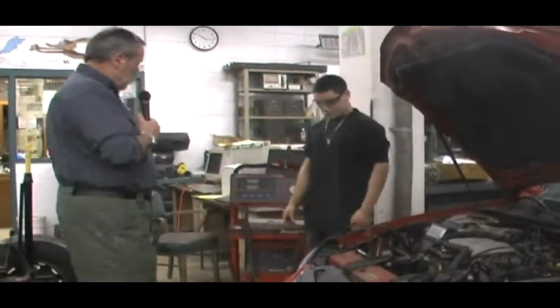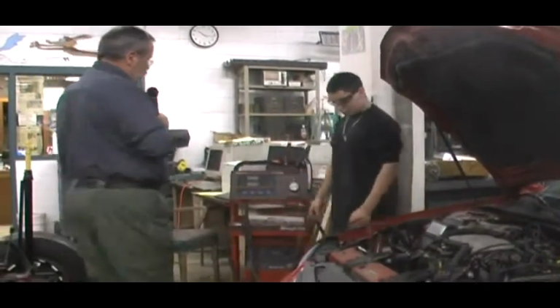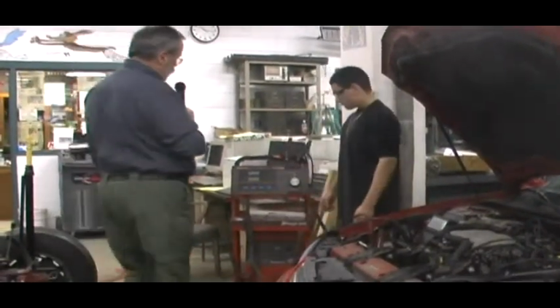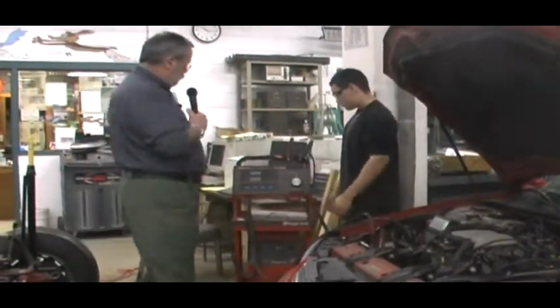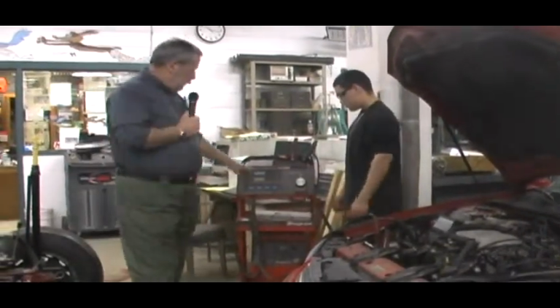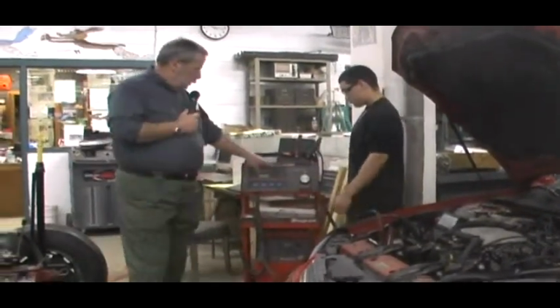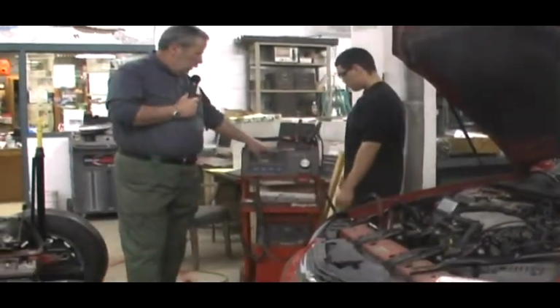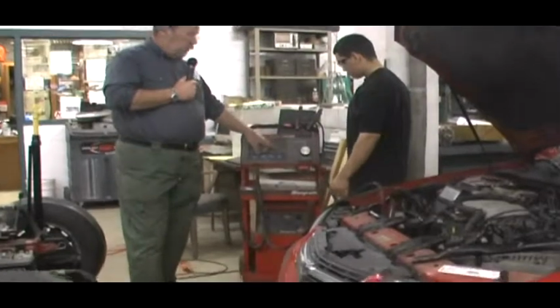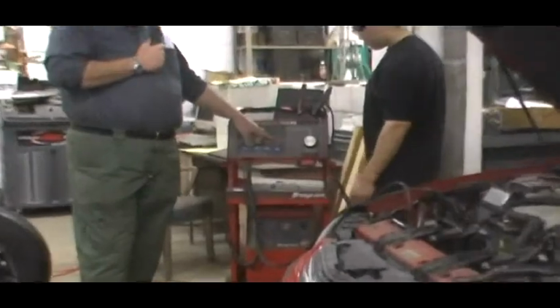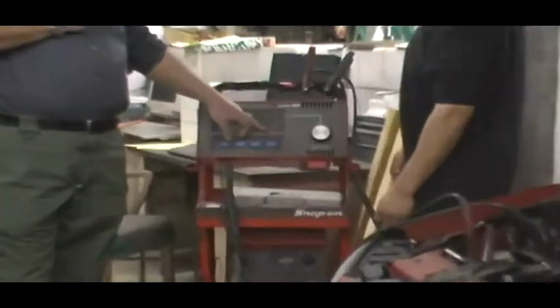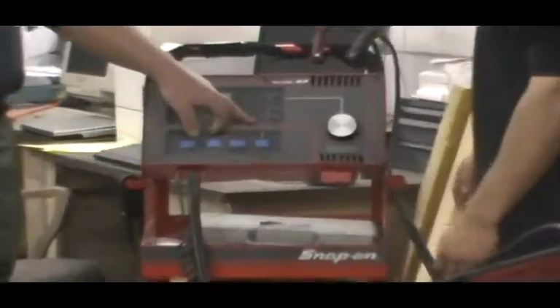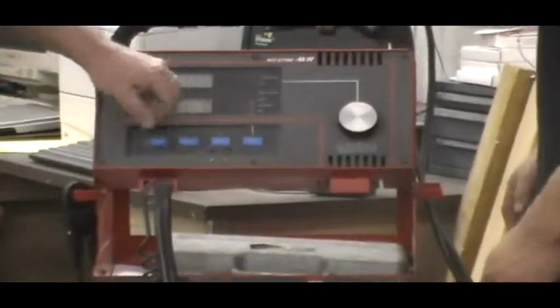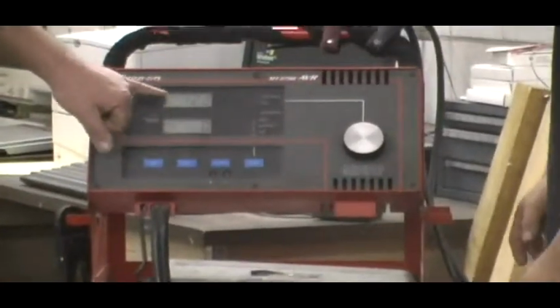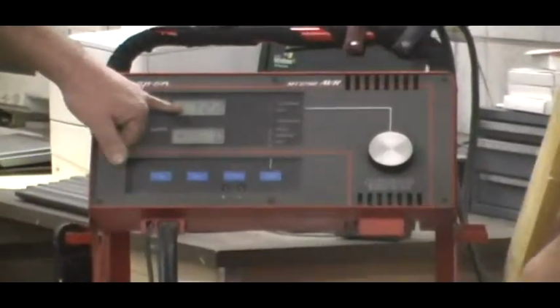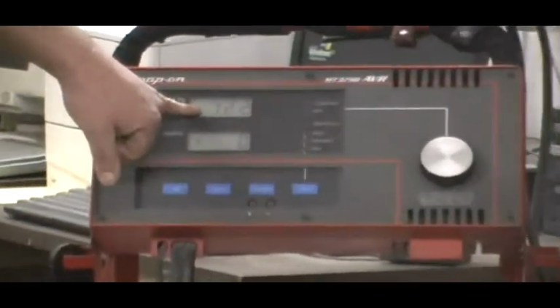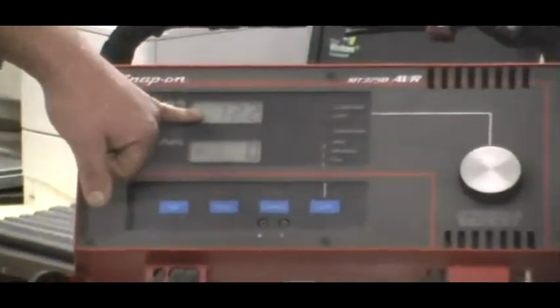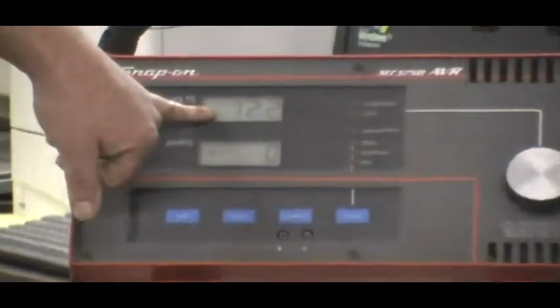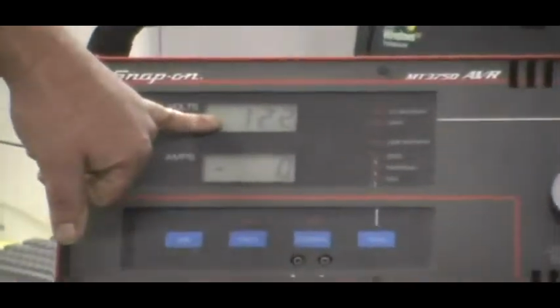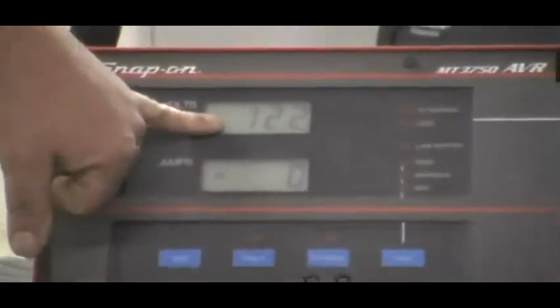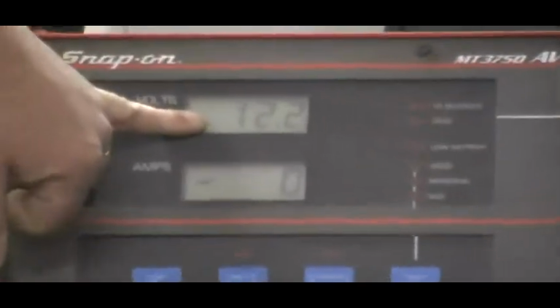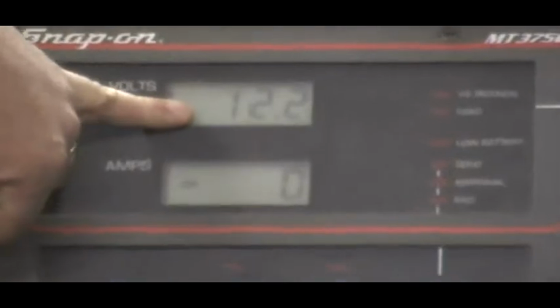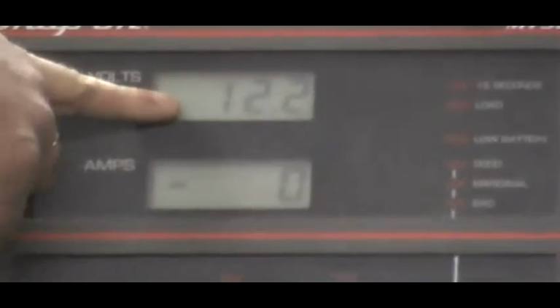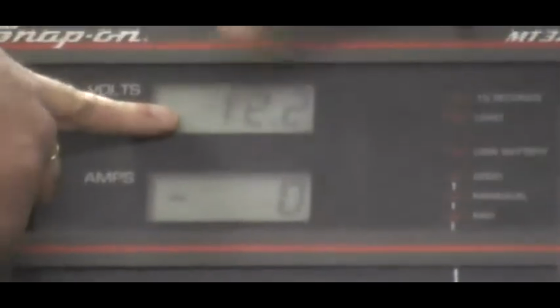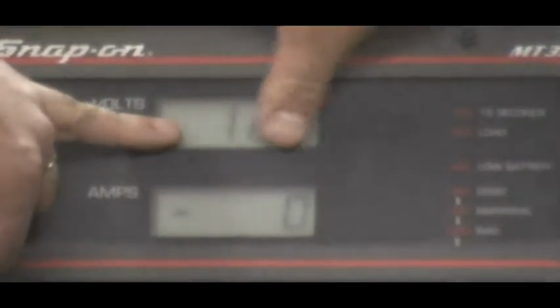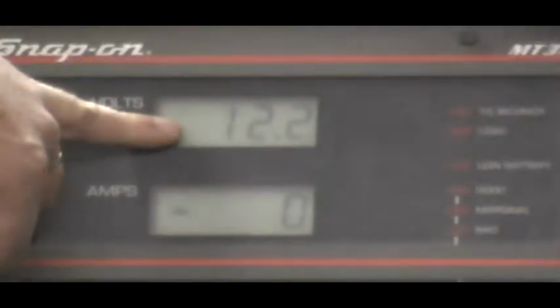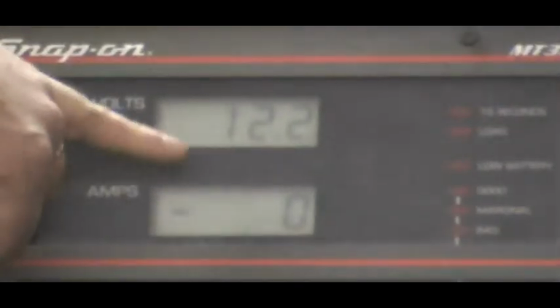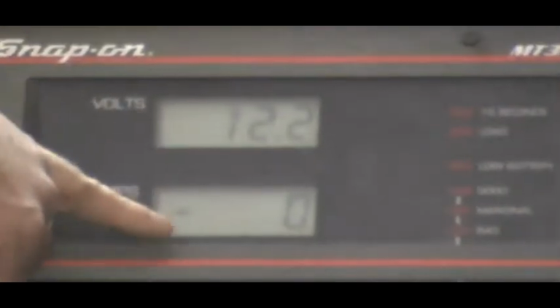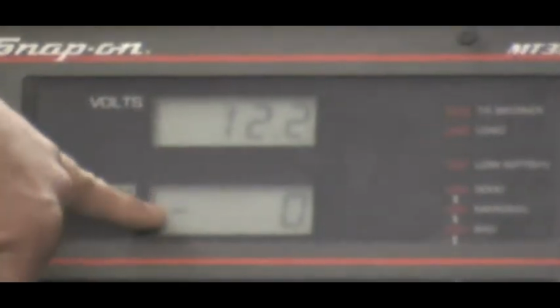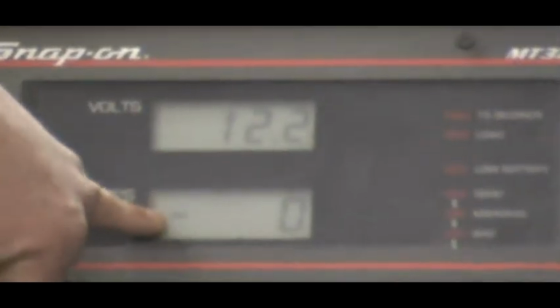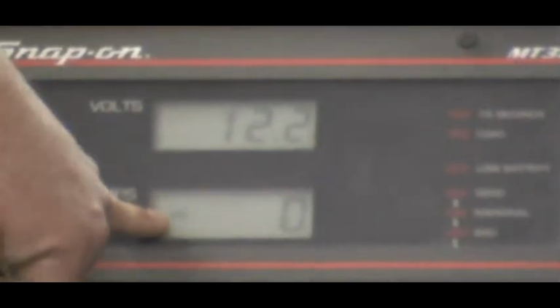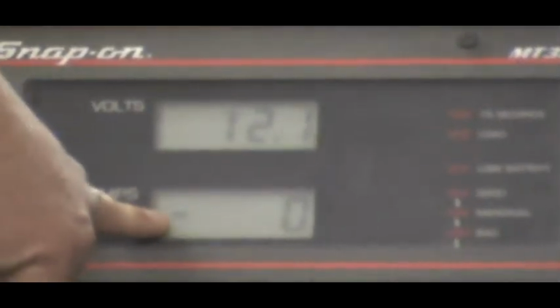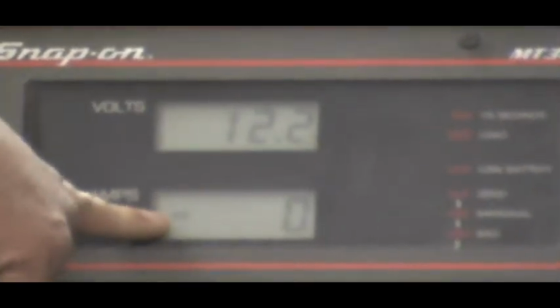Once they're hooked up, you saw the machine do a self-test. You should be reading battery voltage — we'd like to see 12.6 or above. Your amp meter should be at zero.